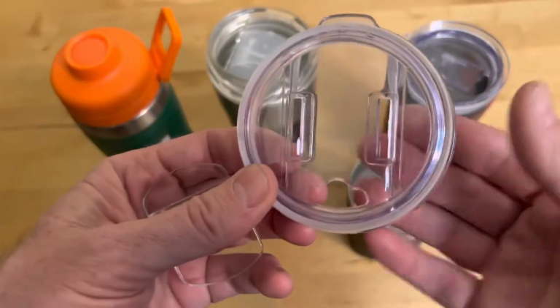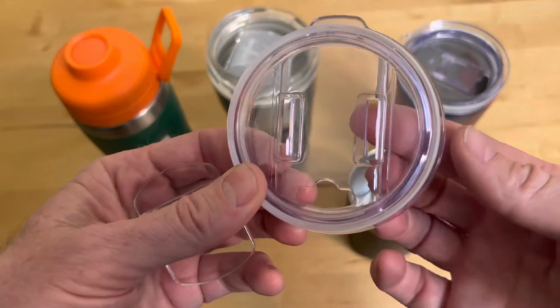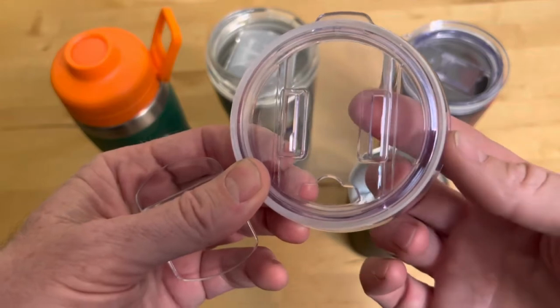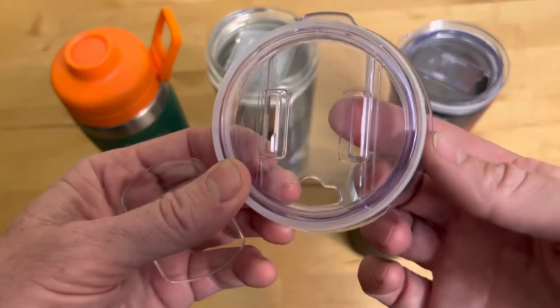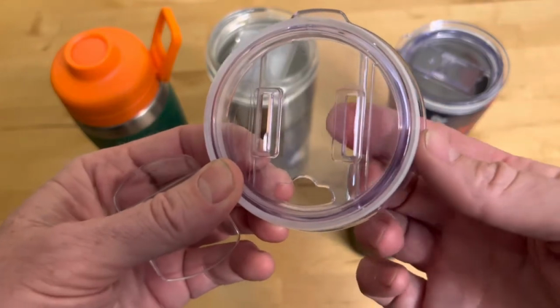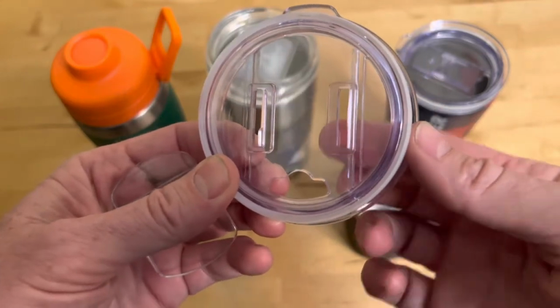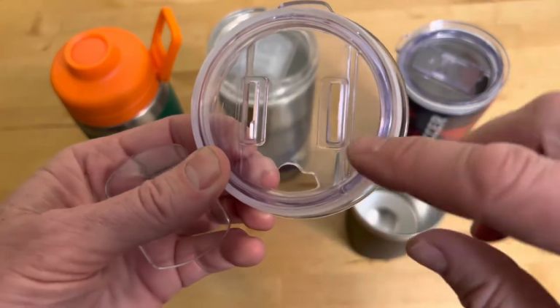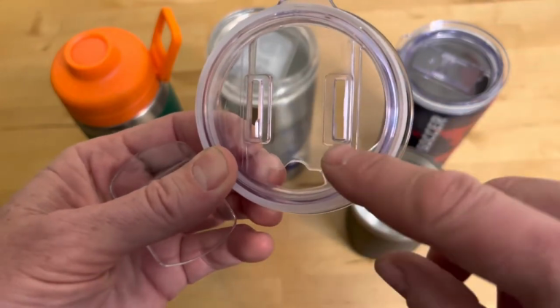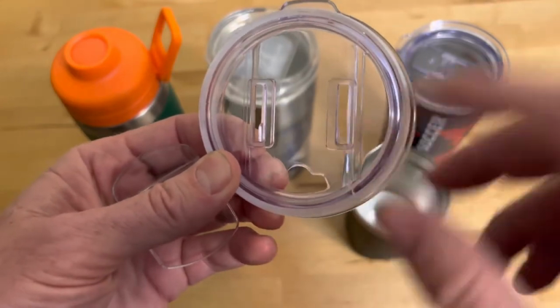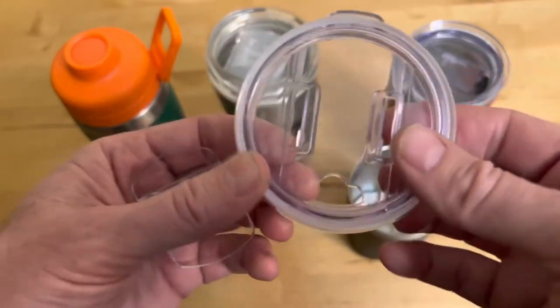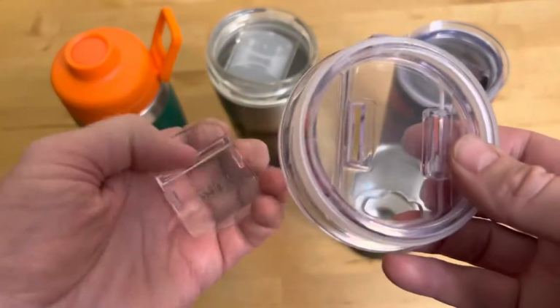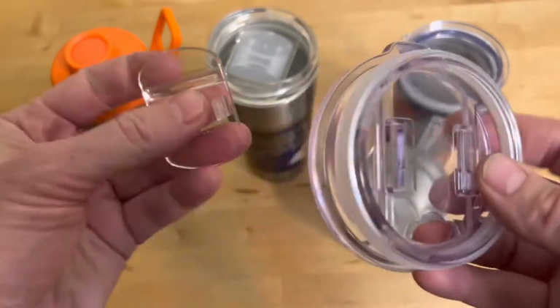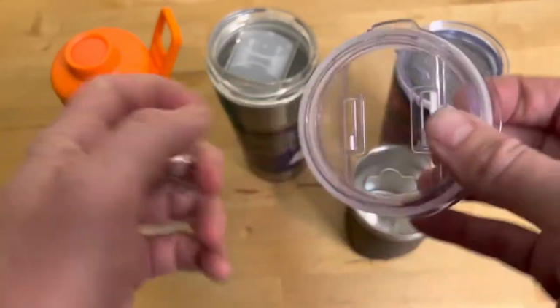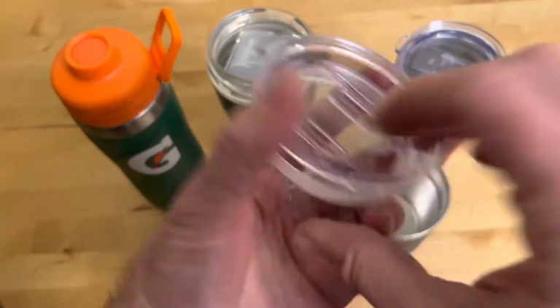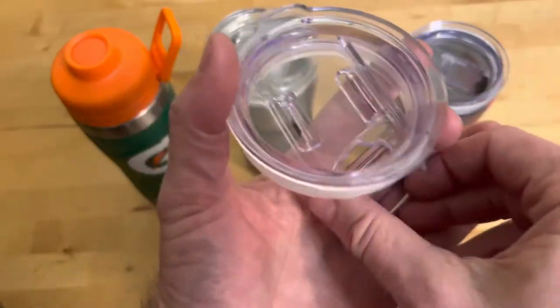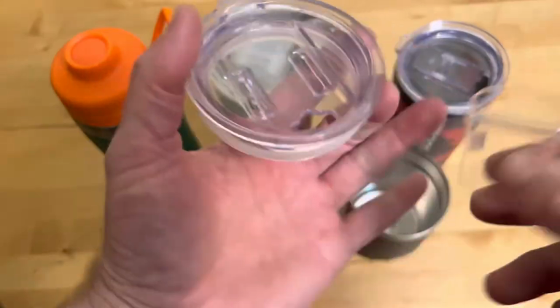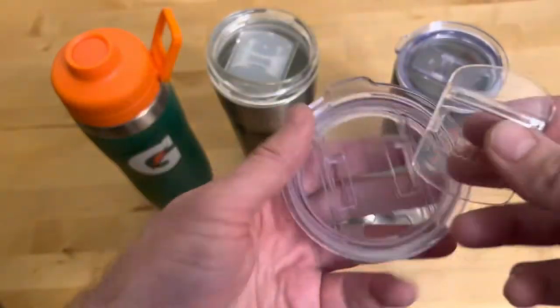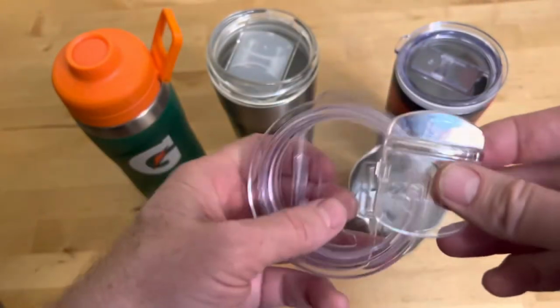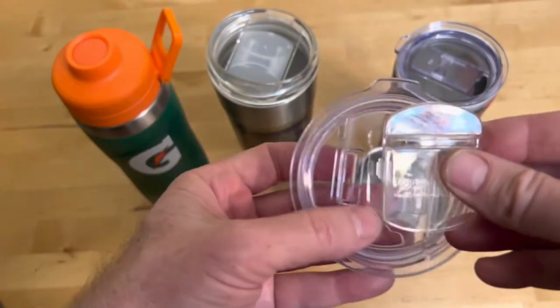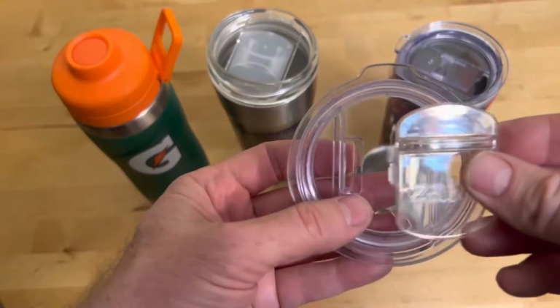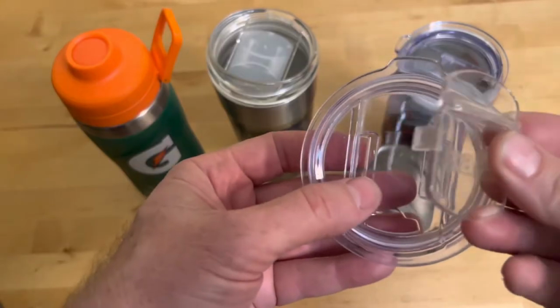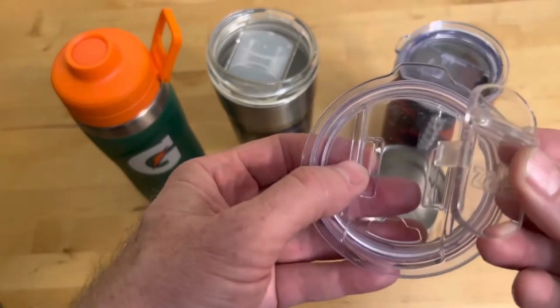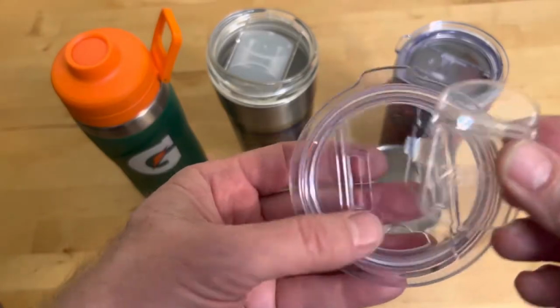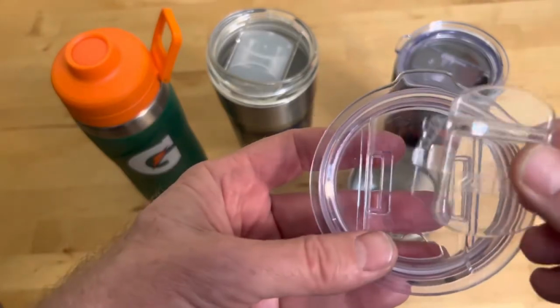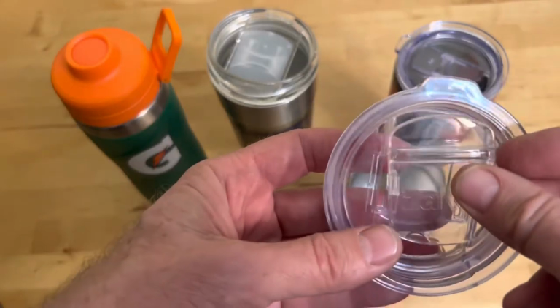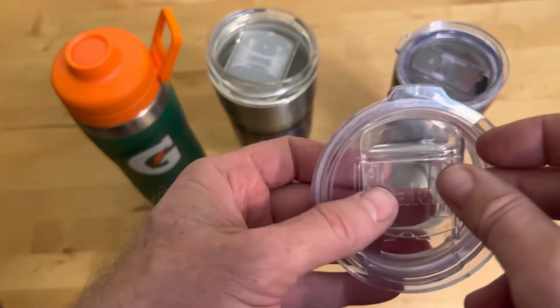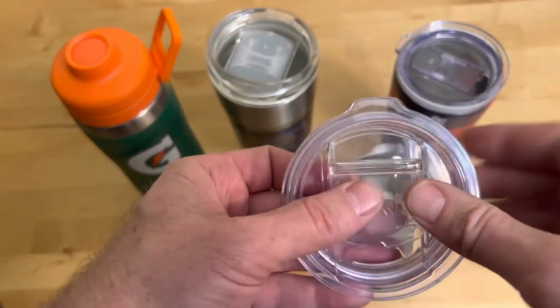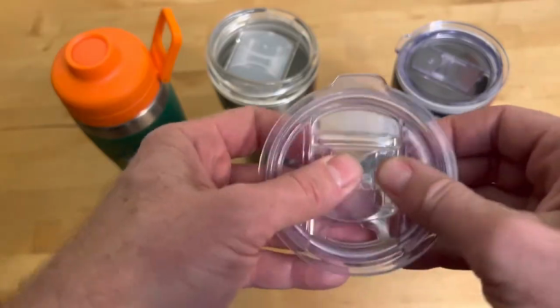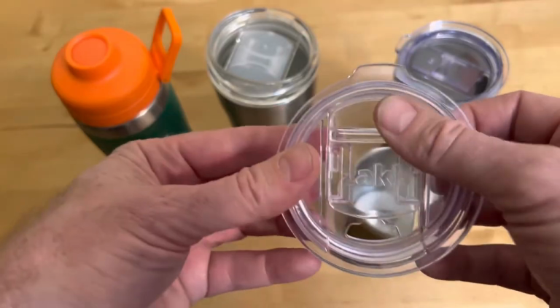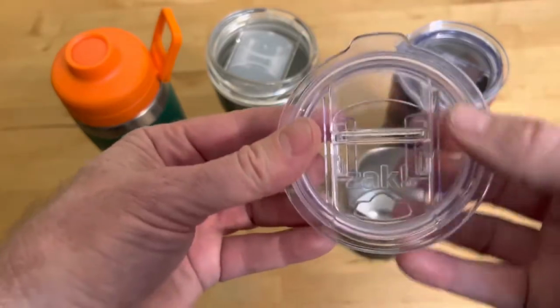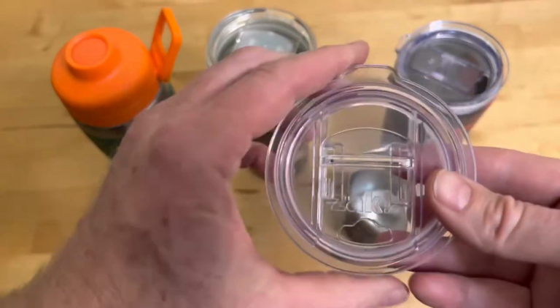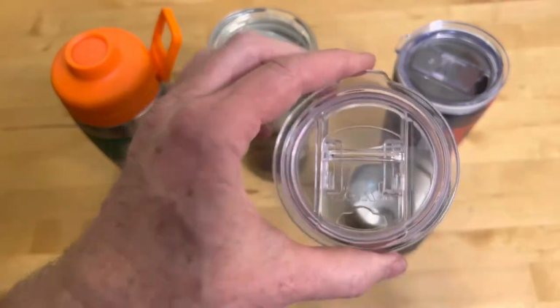This gives you a better idea of what I'm talking about — it's wide up here and it's narrower down here. To put it back together, you just make sure you have it the right way, put the hooks into the wide part, and snap it back down after you've cleaned it.